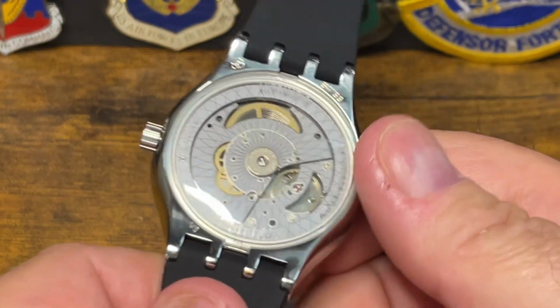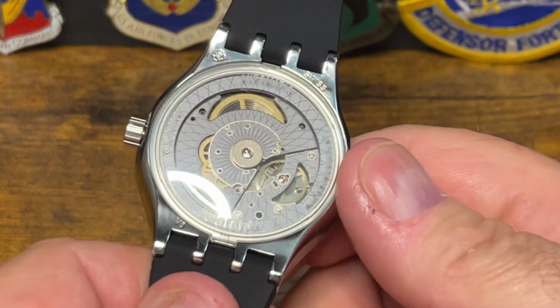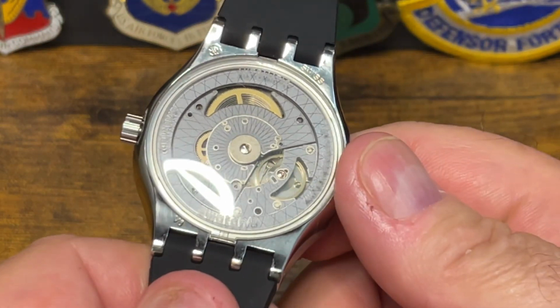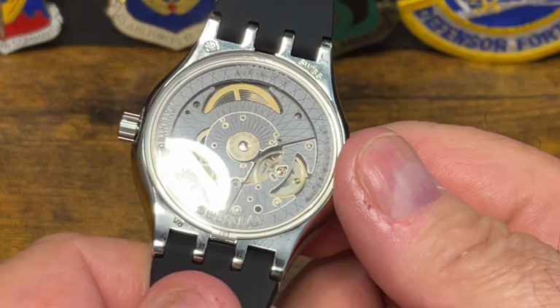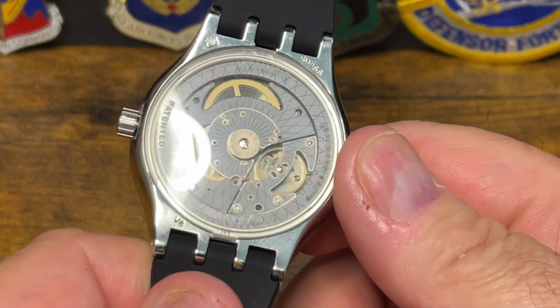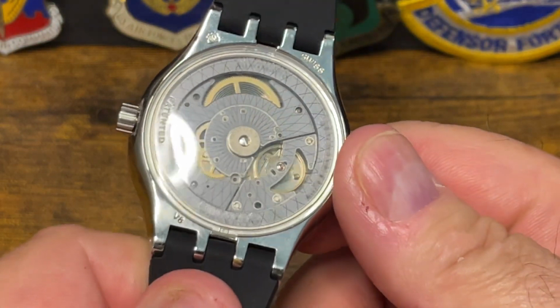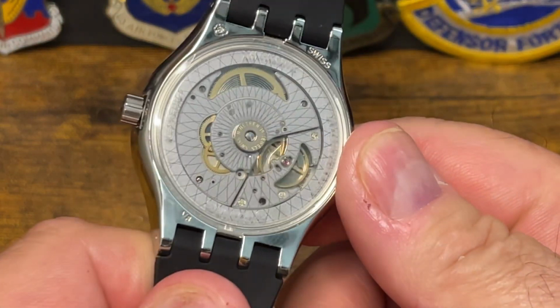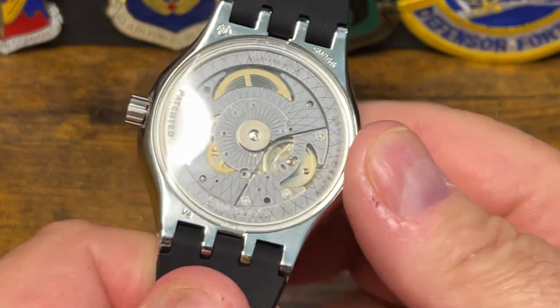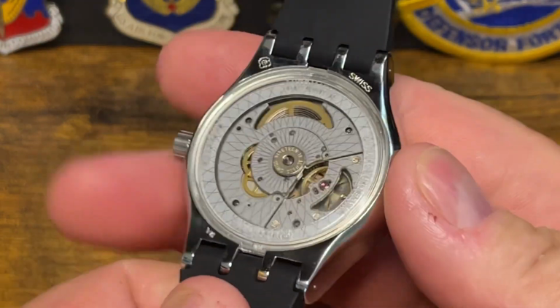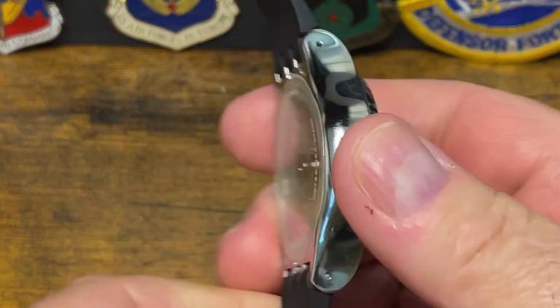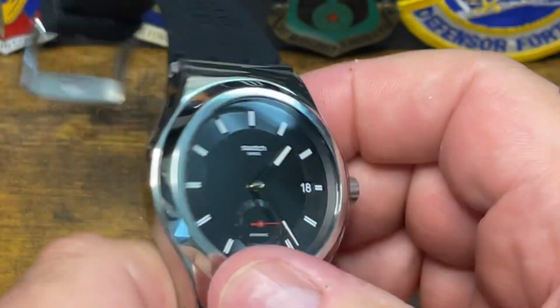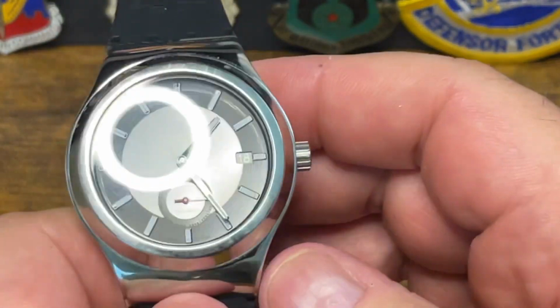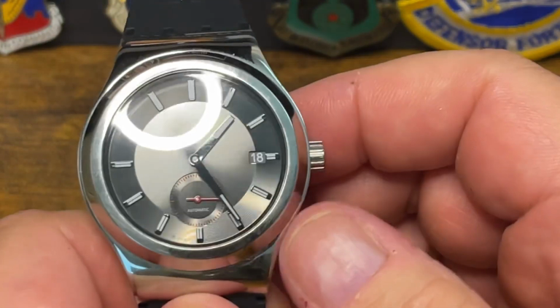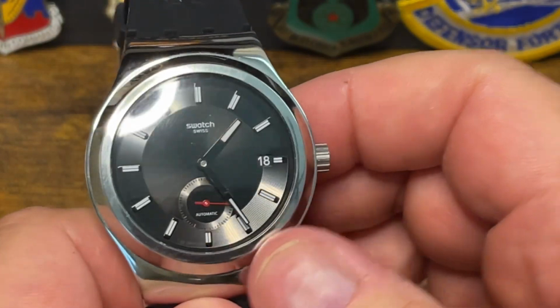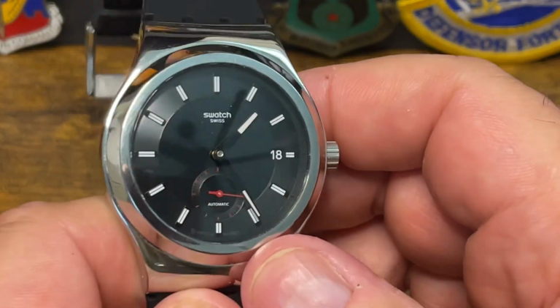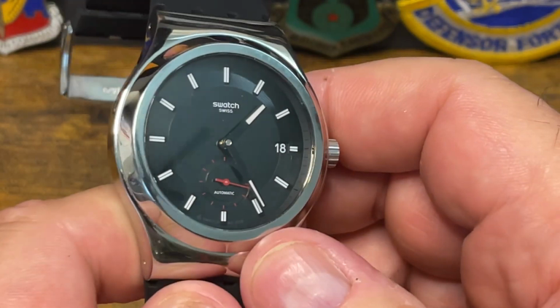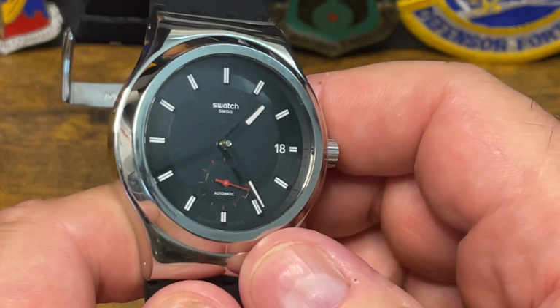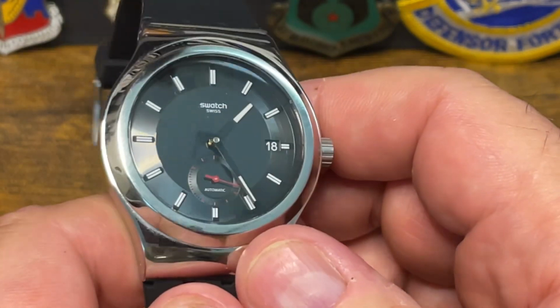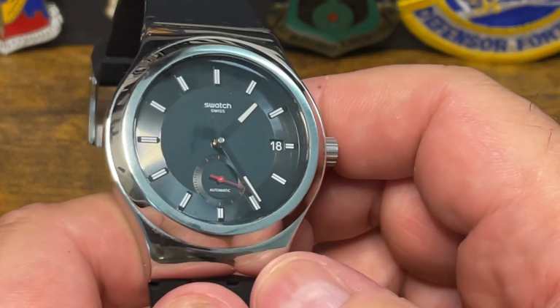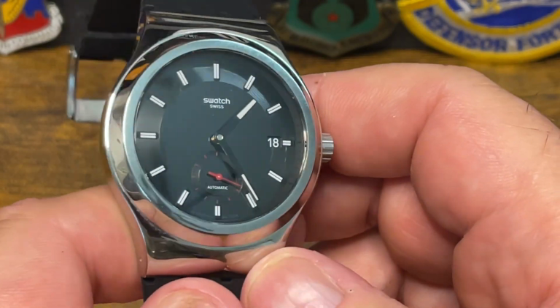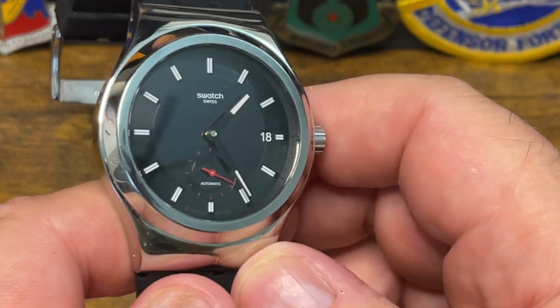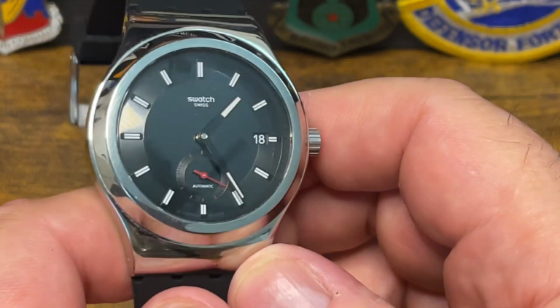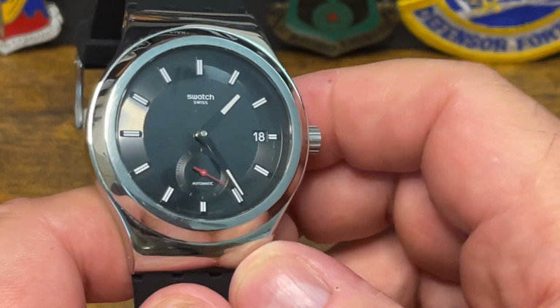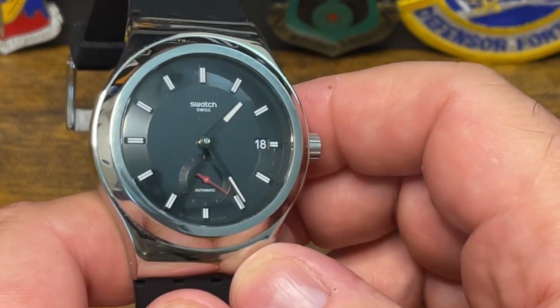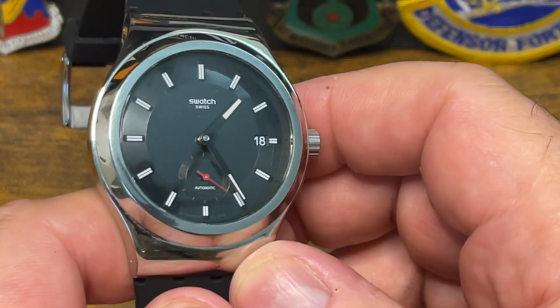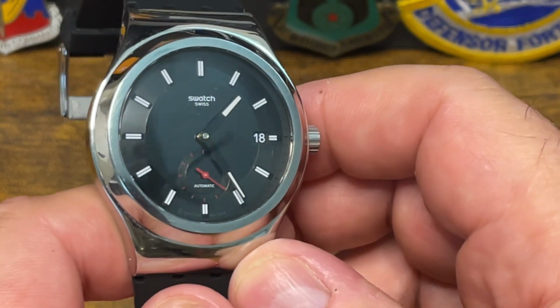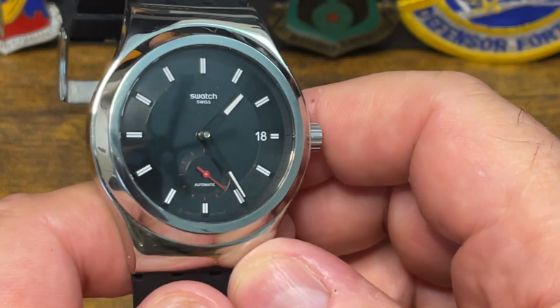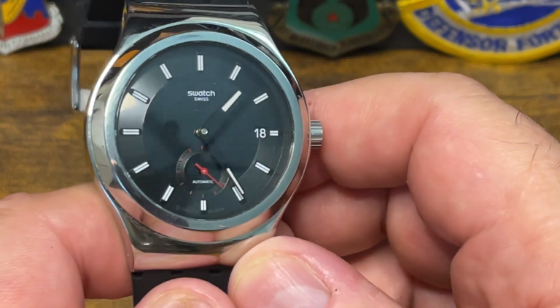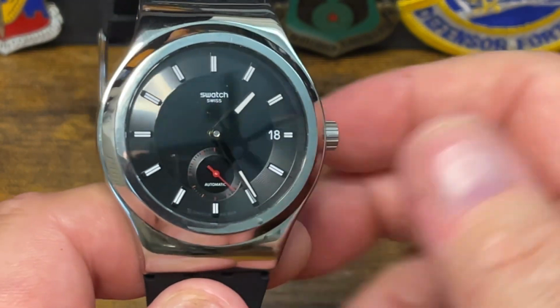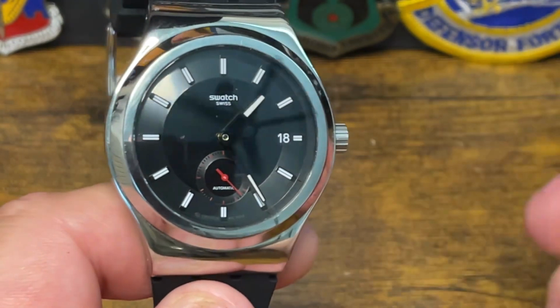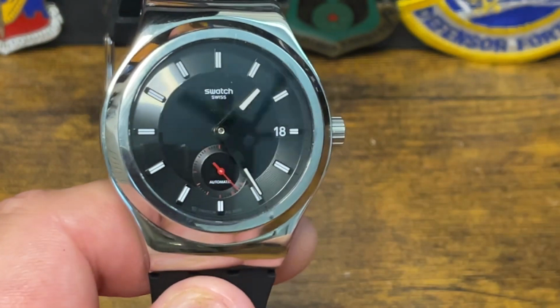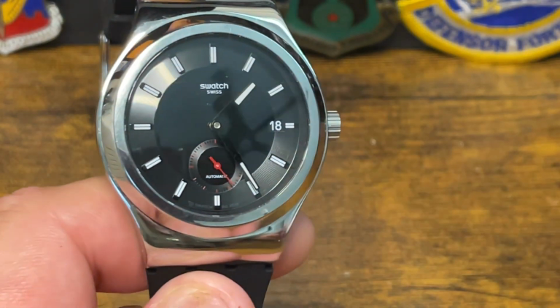This being non-serviceable solves the issue by being so inexpensive. This is just my opinion of the Swatch System 51 — it's a pretty good movement. If you run across the Swatch Blancpain, let me know in the comments. Have a great day, bye.